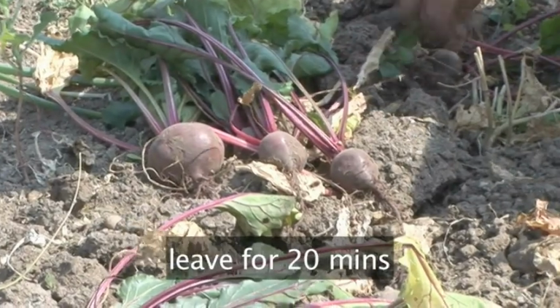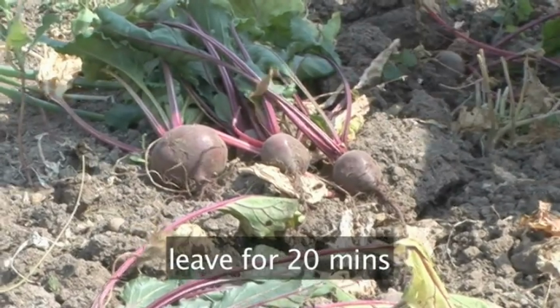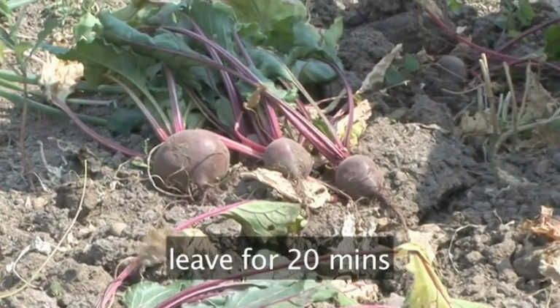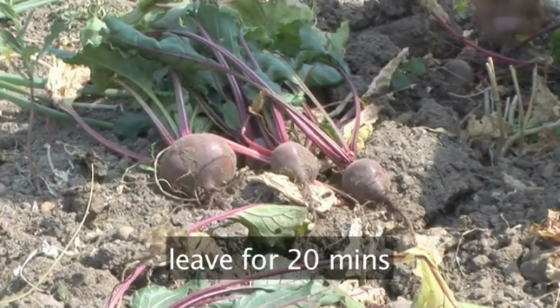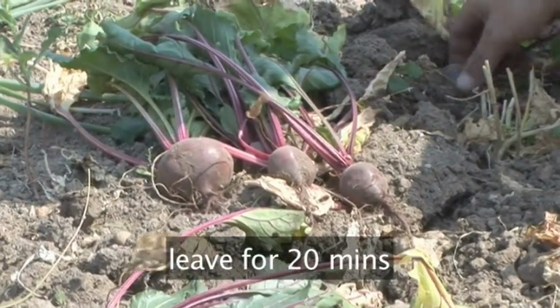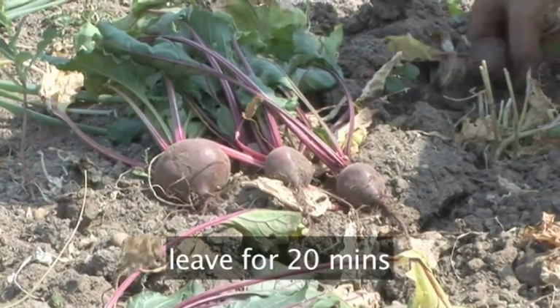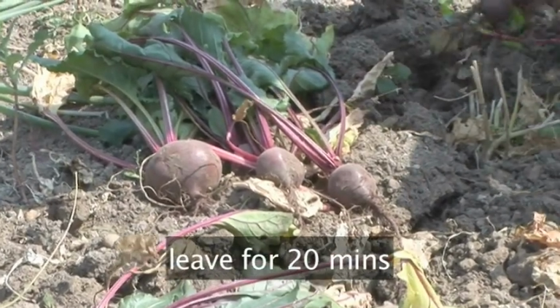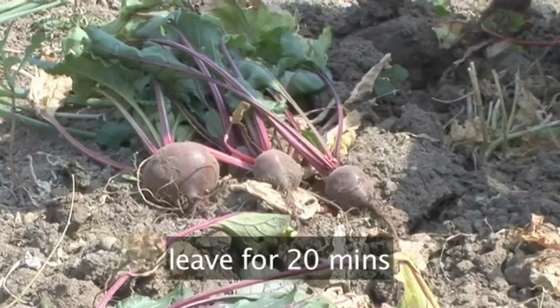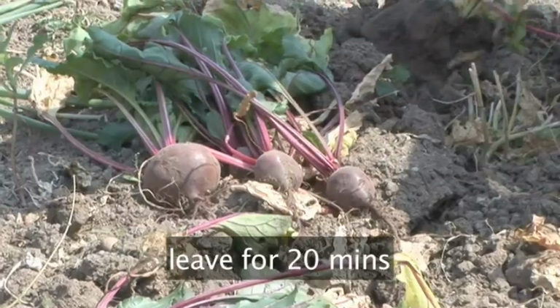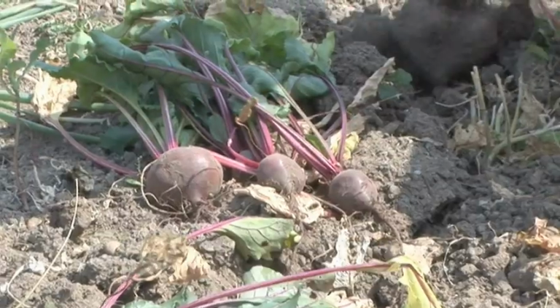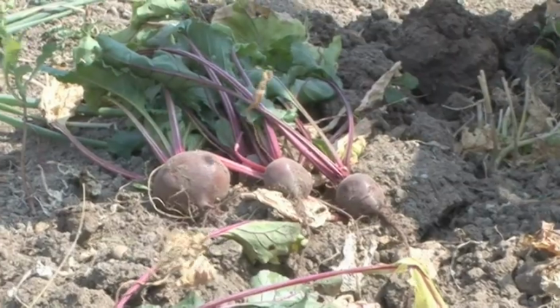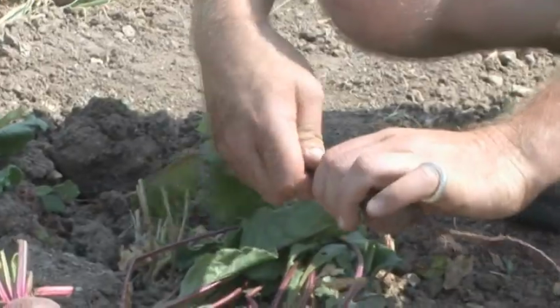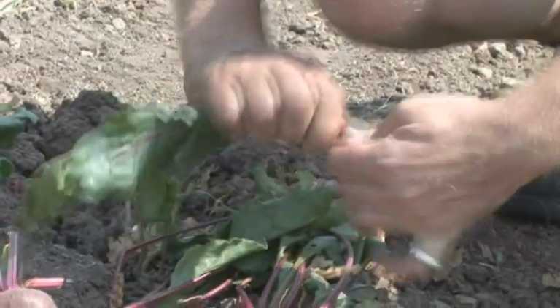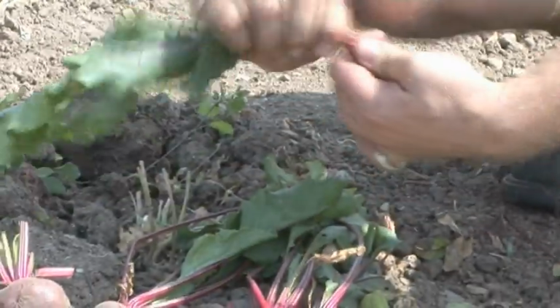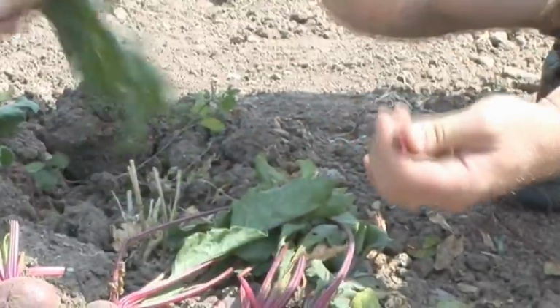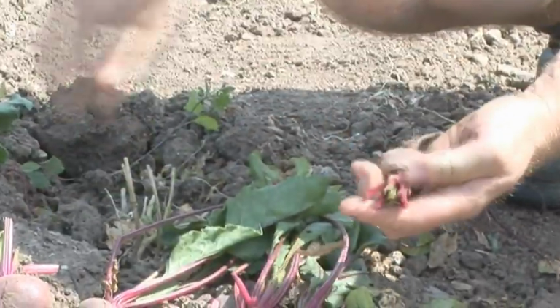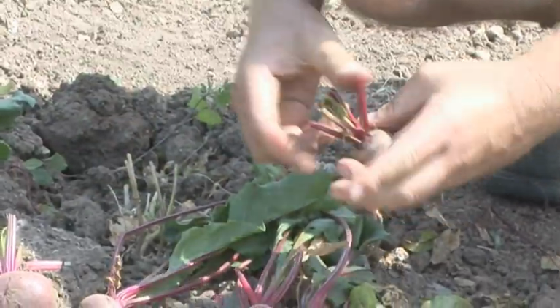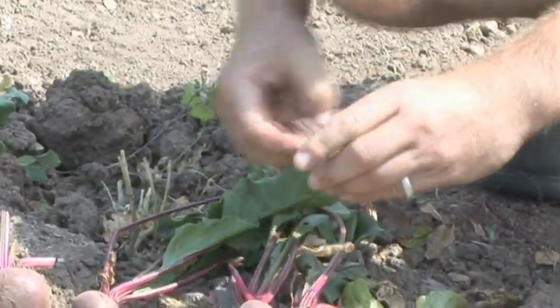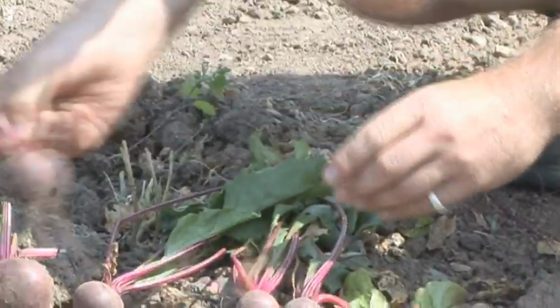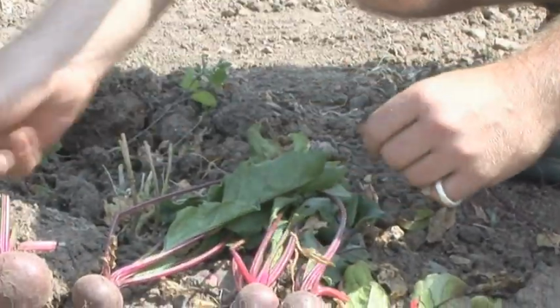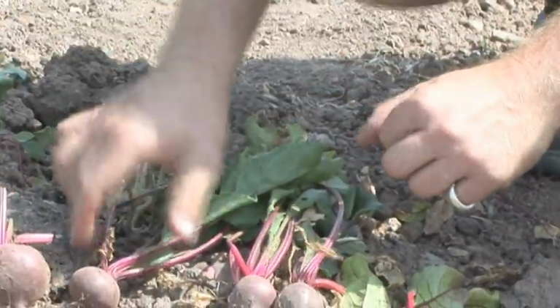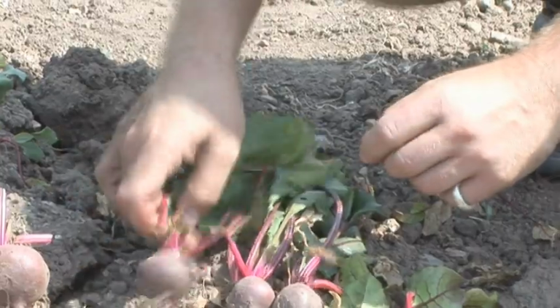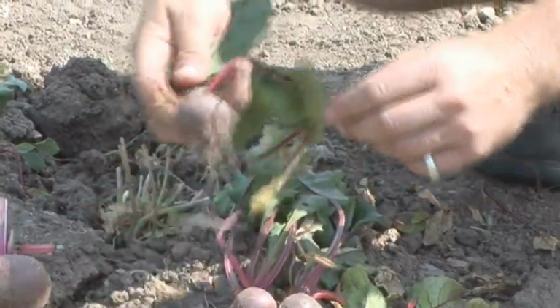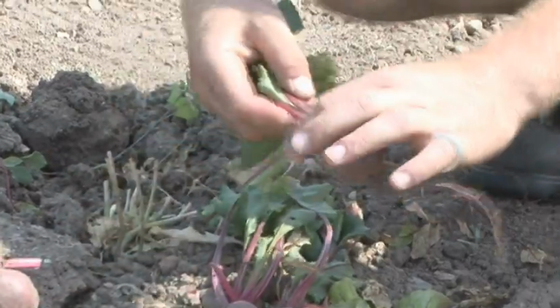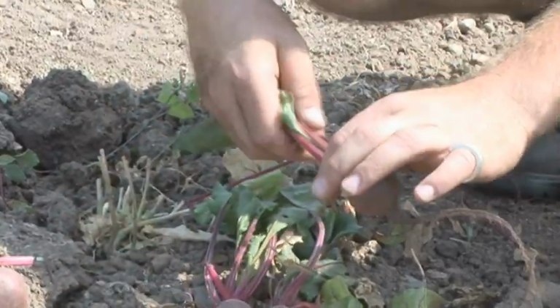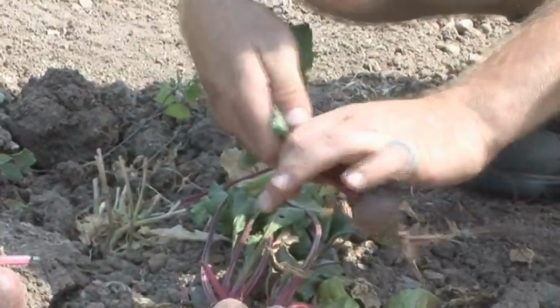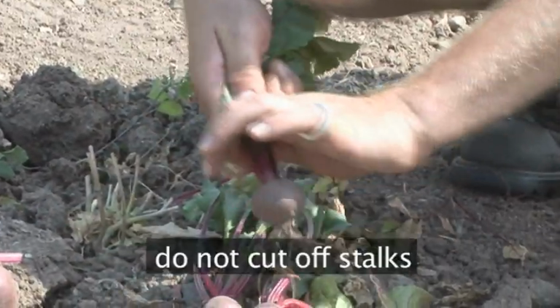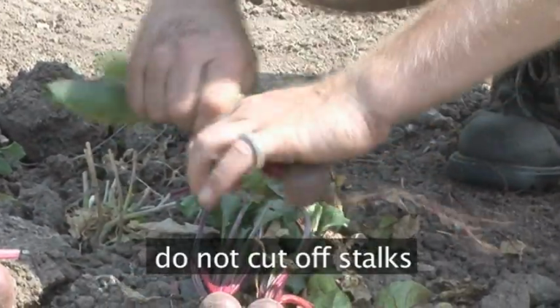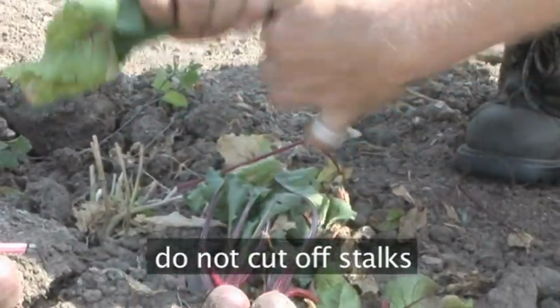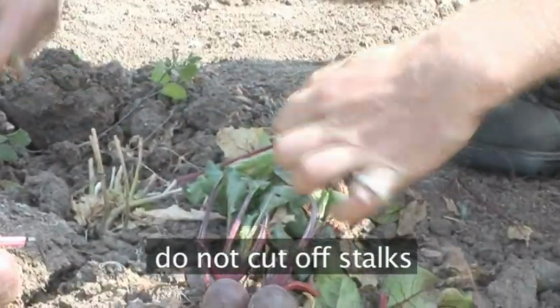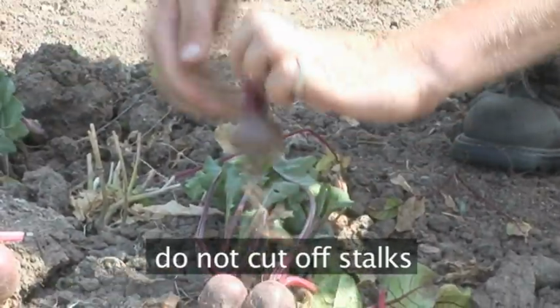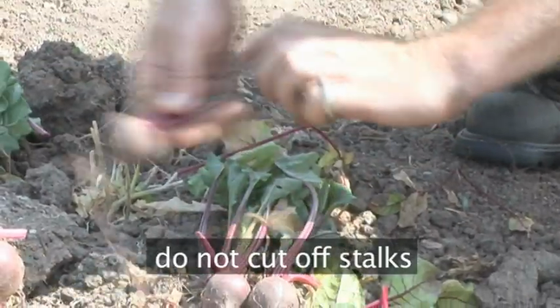Leave the beetroots on top of the soil for about 20 minutes to air dry. Then hold onto the stalks and twist off, leaving about 10cm still attached. Do not cut off, as this will cause them to bleed.